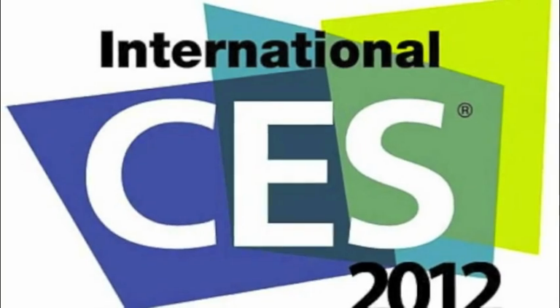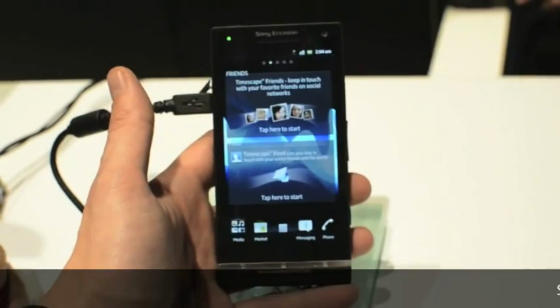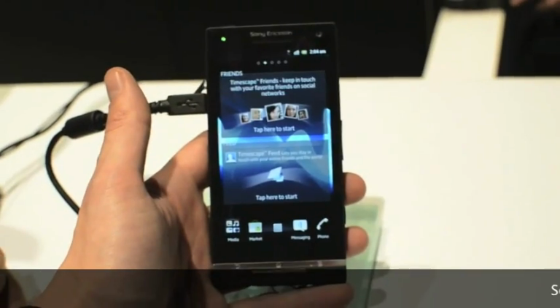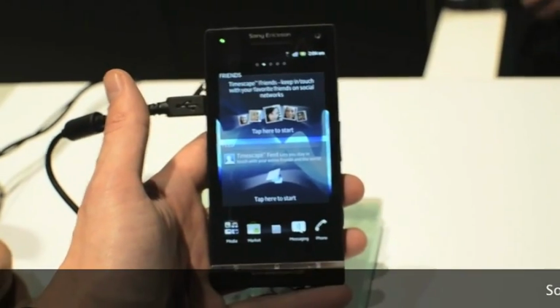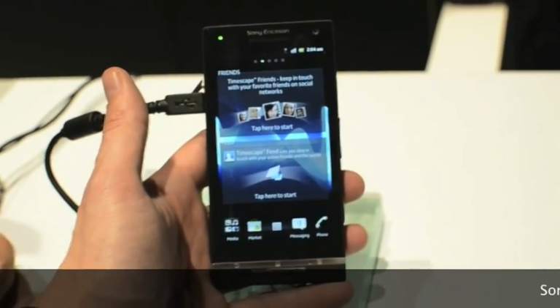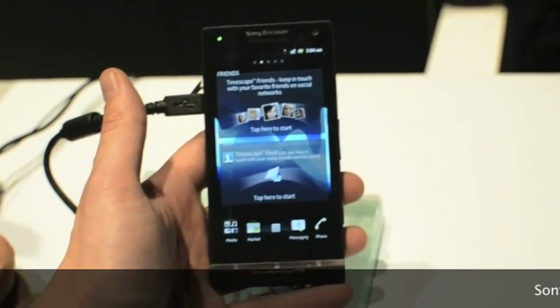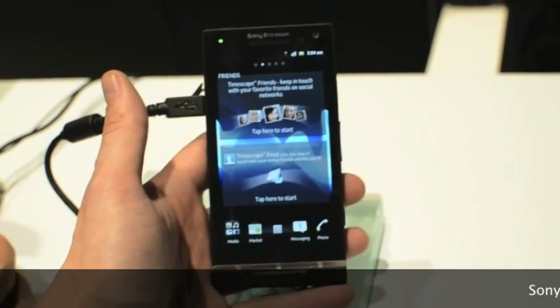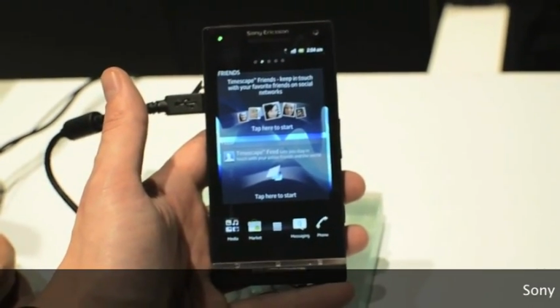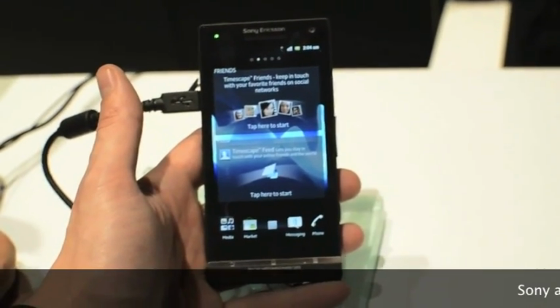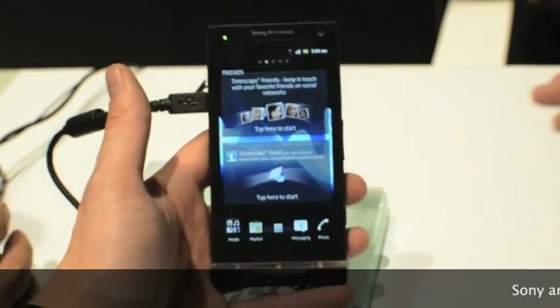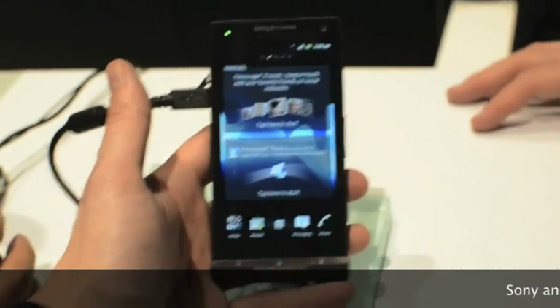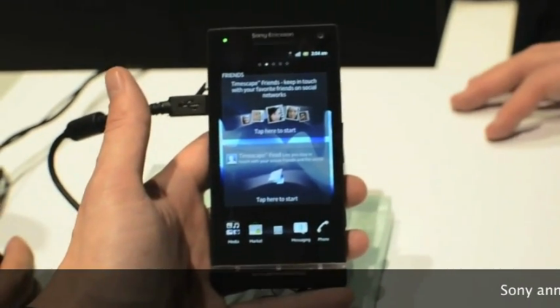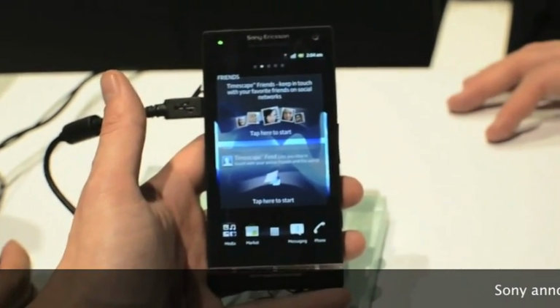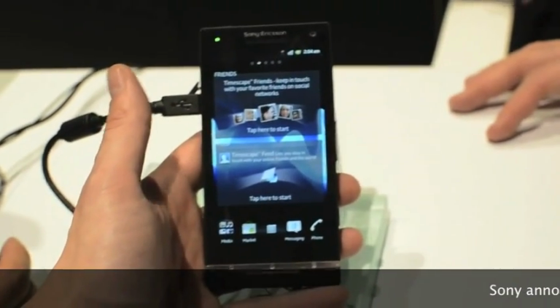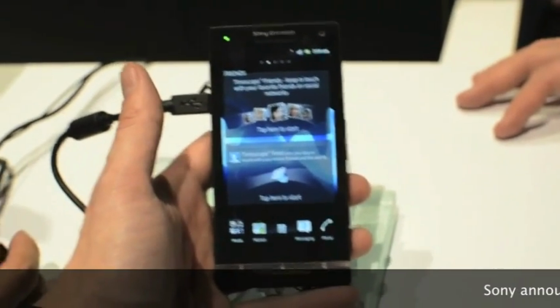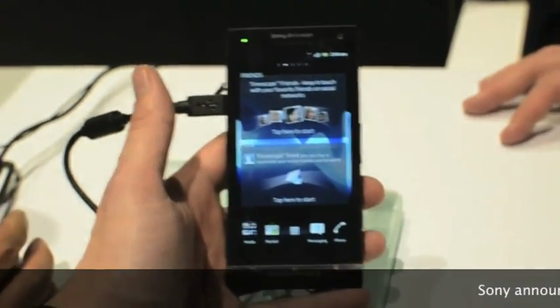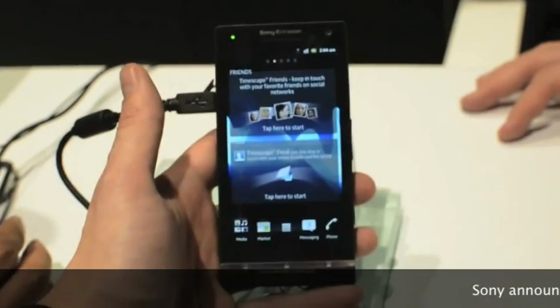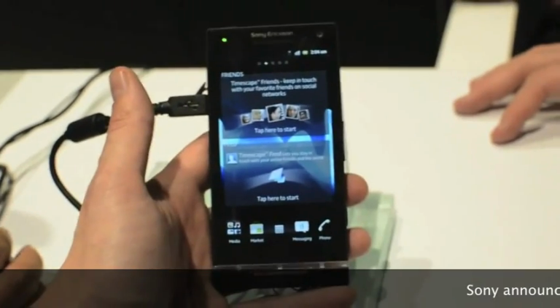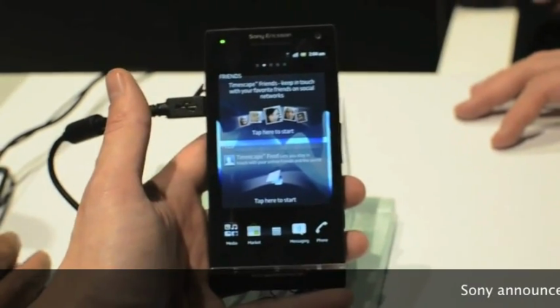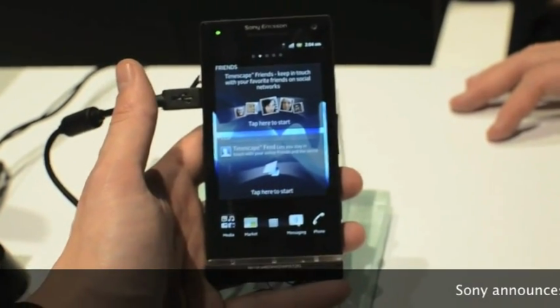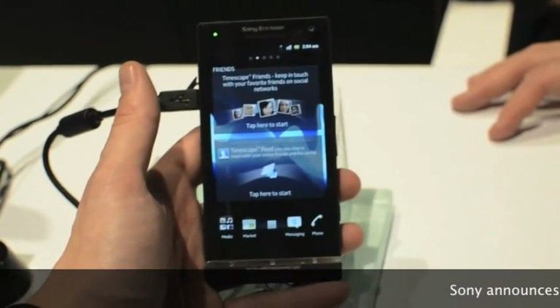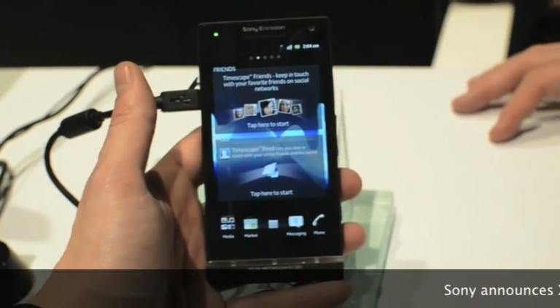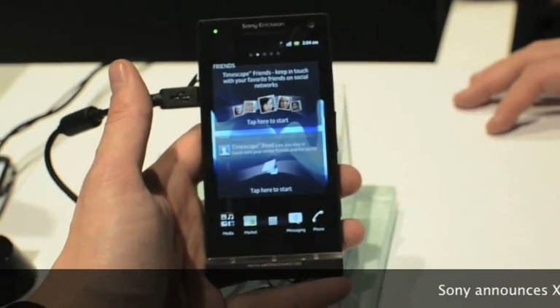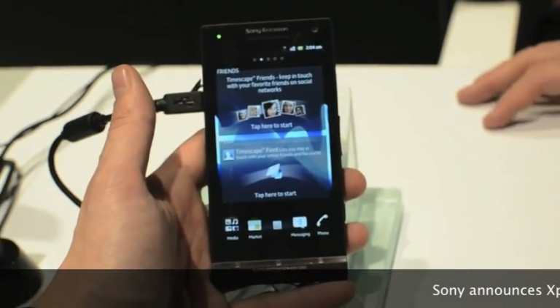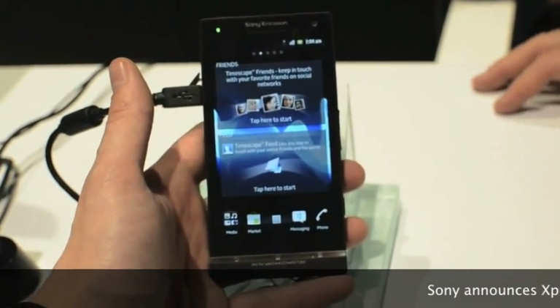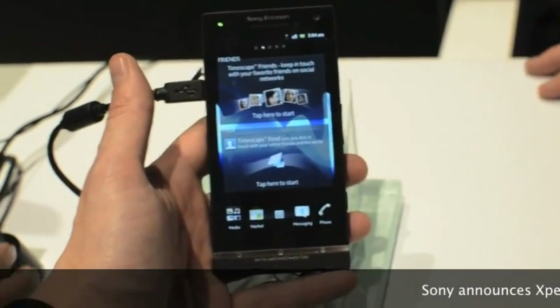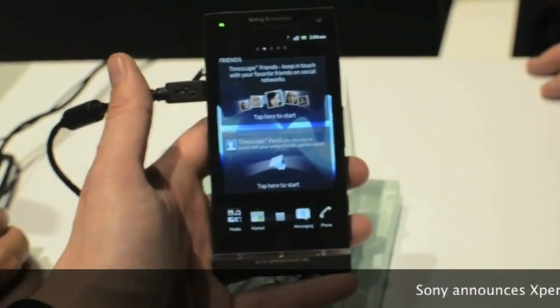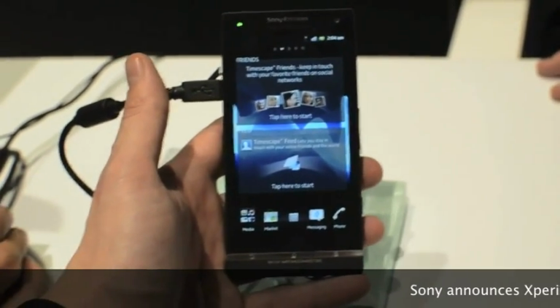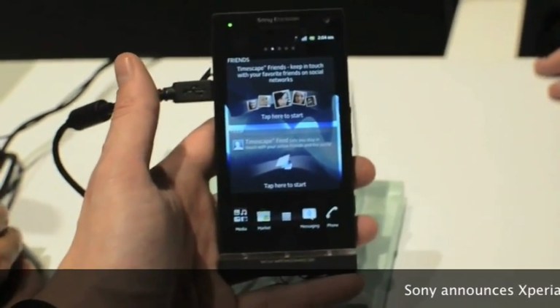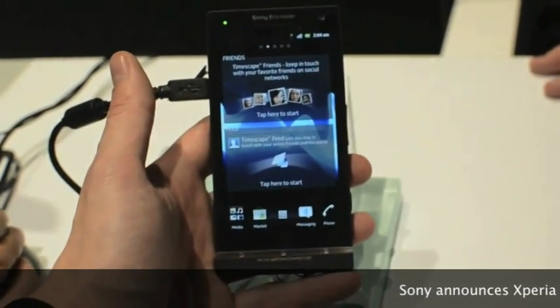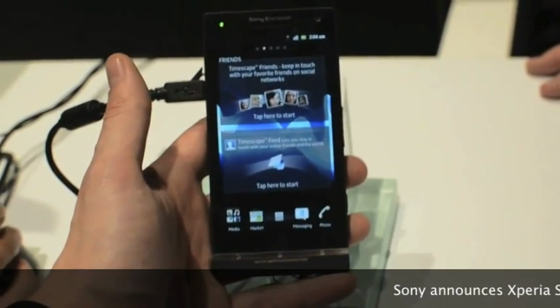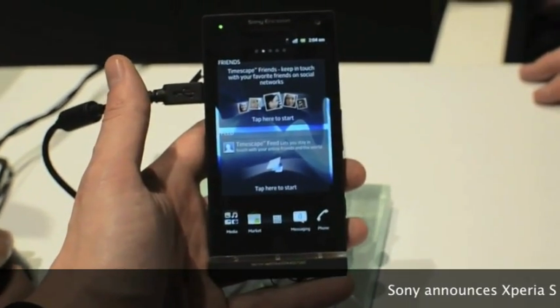We are looking at the Sony Ericsson Xperia S. This is basically the European version of the Xperia Ion, which is coming to AT&T with LTE, but of course this won't have that because it's been here.